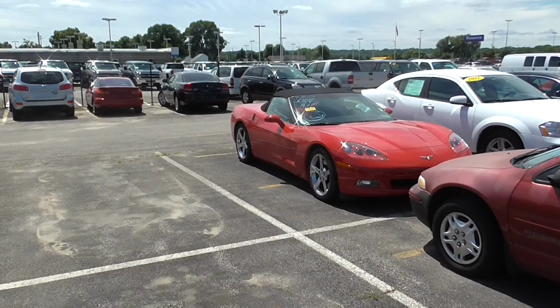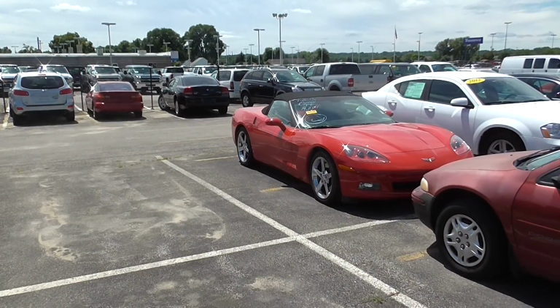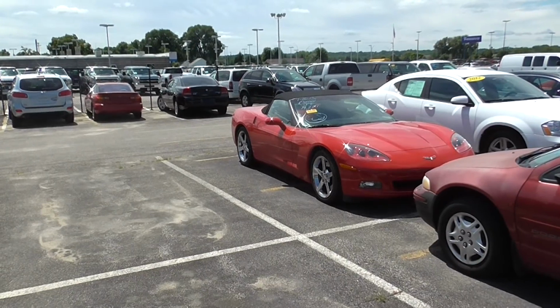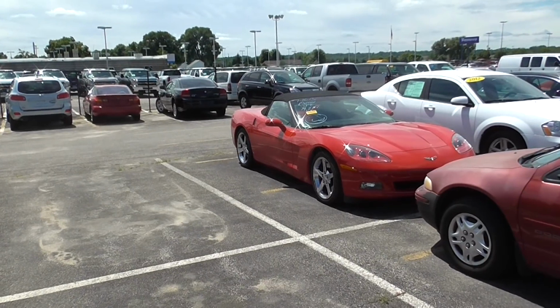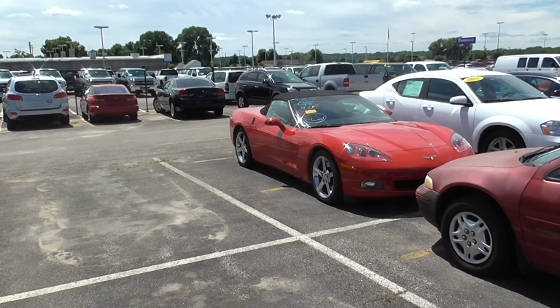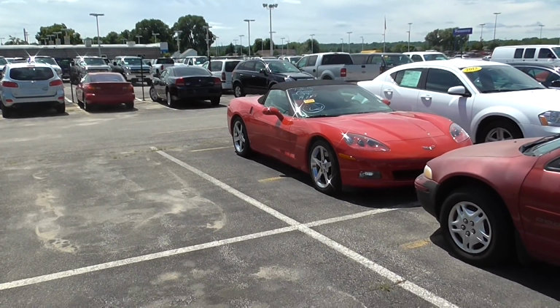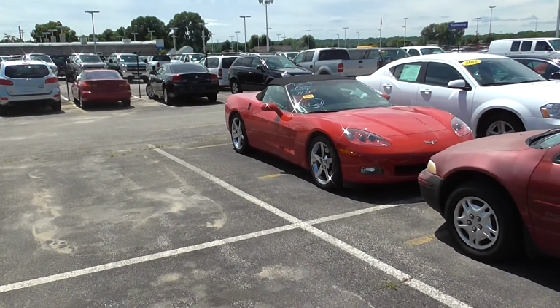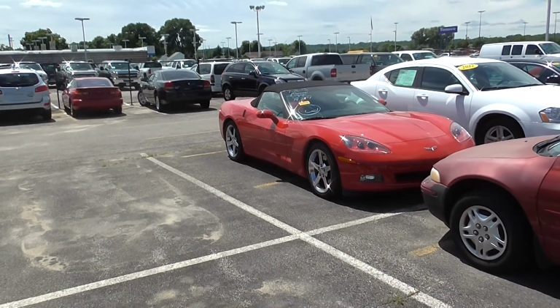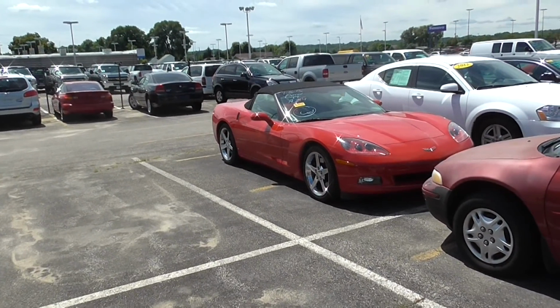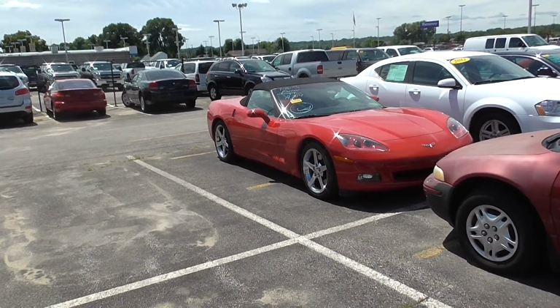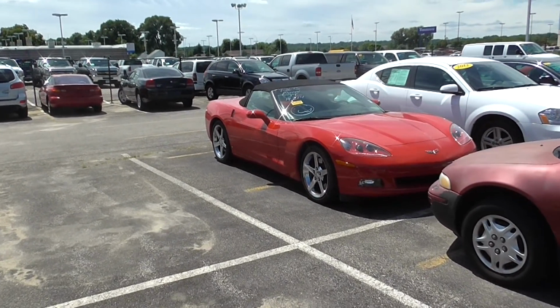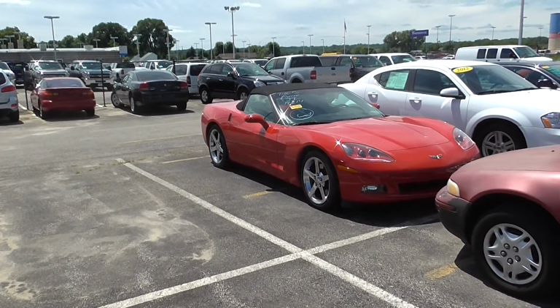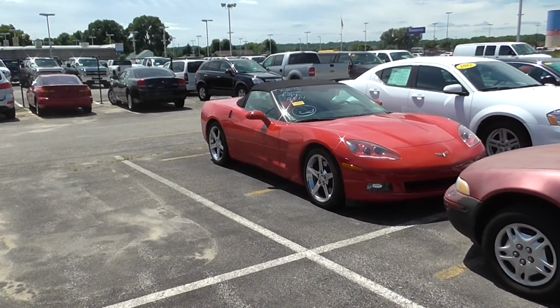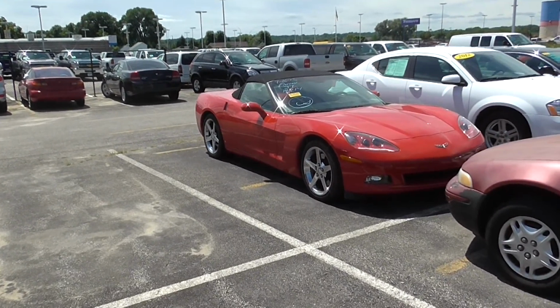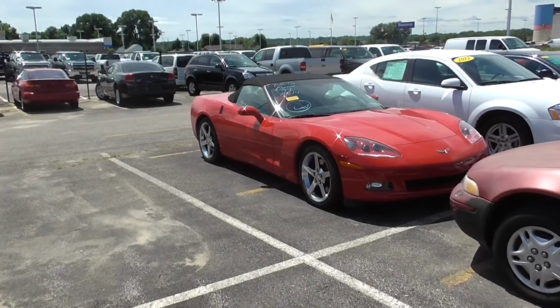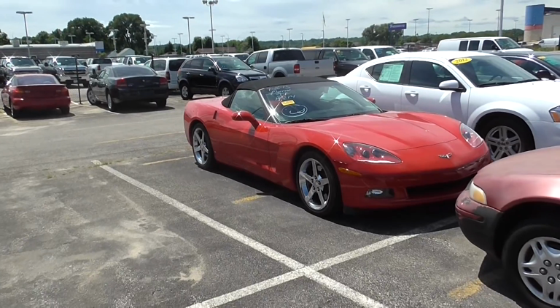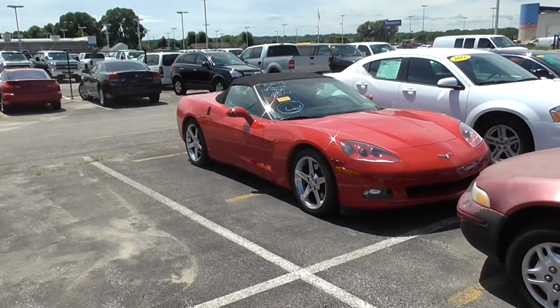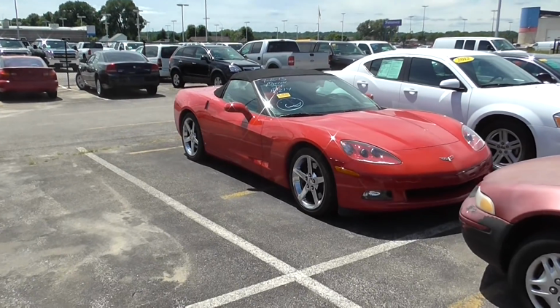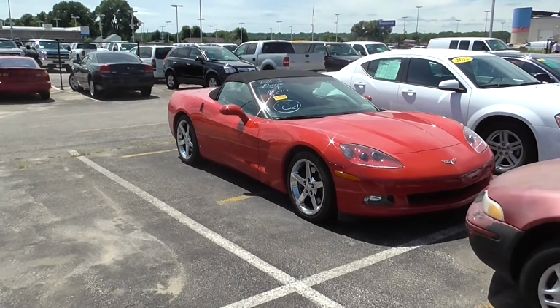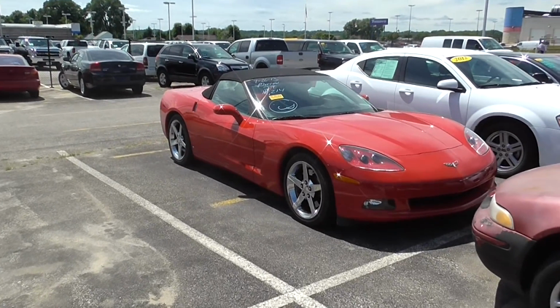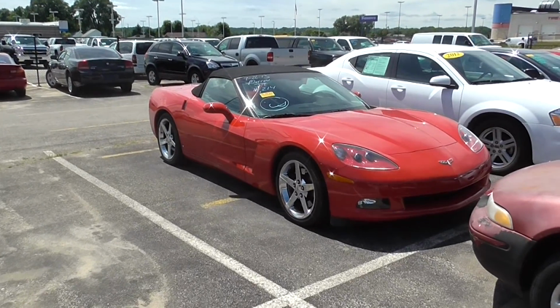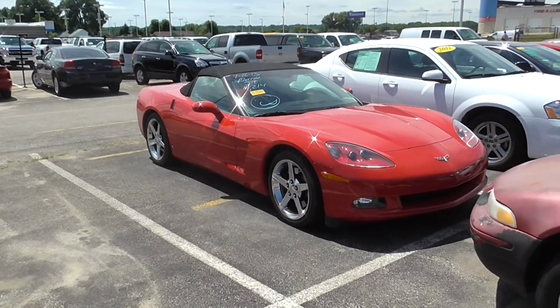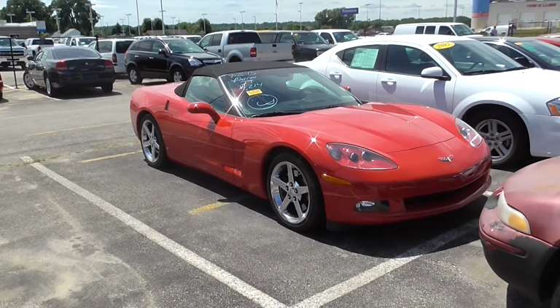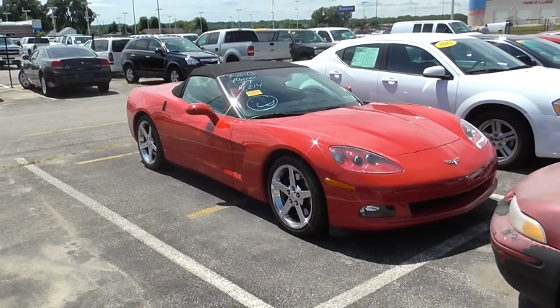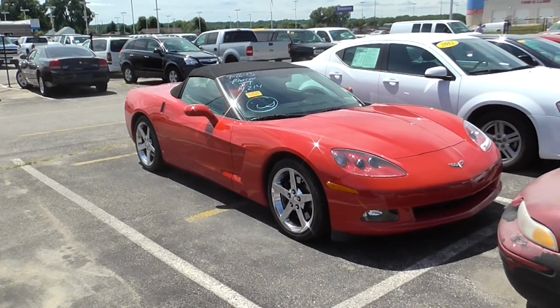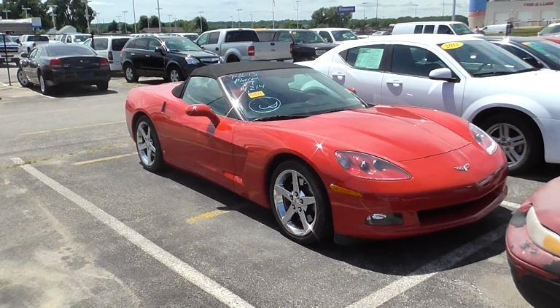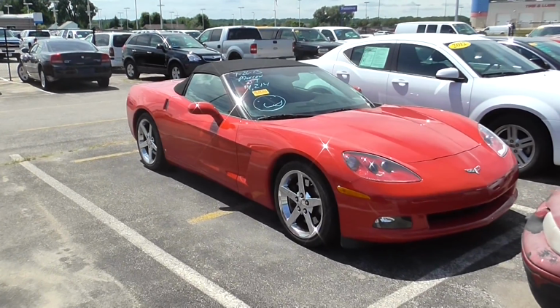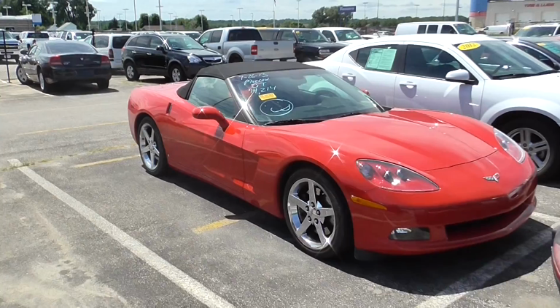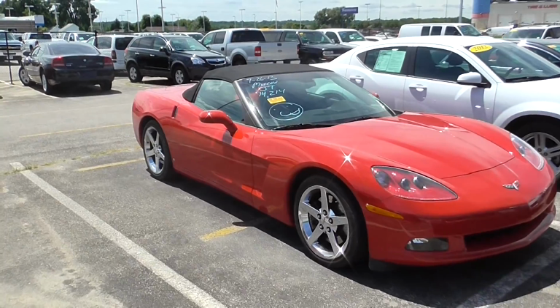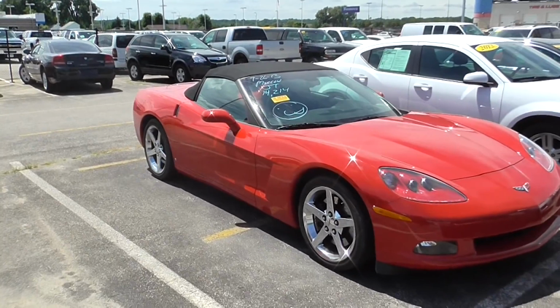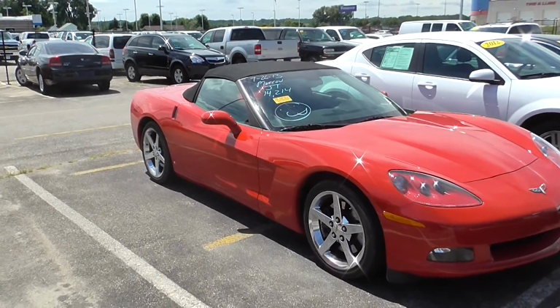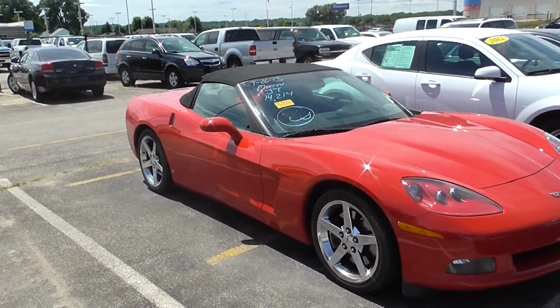Hello all you Corvette fans out there. This is Jordan Gall with McGrath Auto in Cedar Rapids, Iowa. I wanted to shoot a quick video message of a Corvette — there we go — a Corvette that we just took in on a trade.